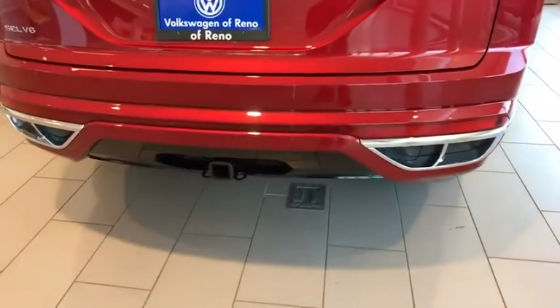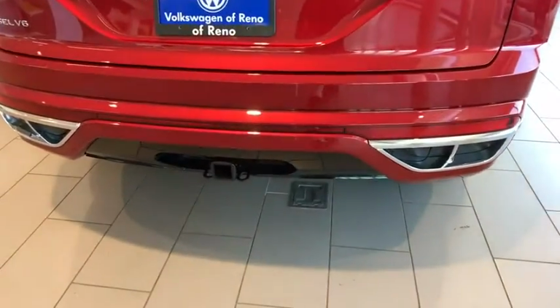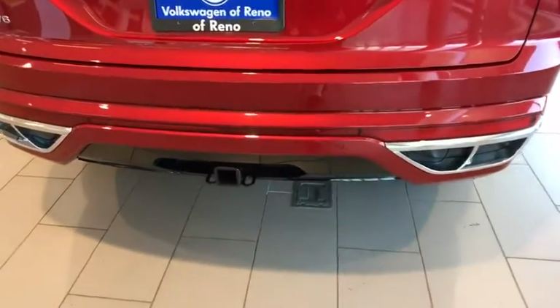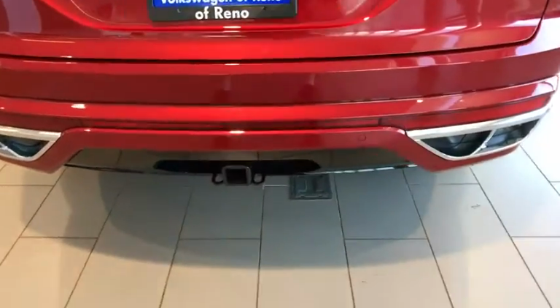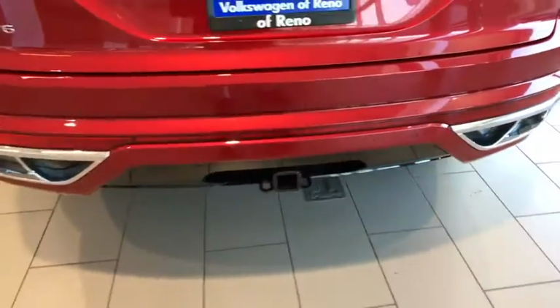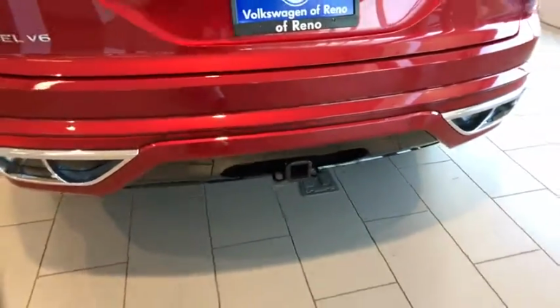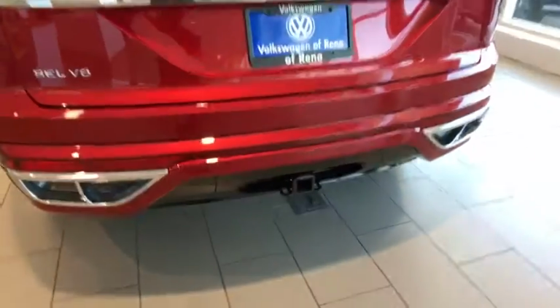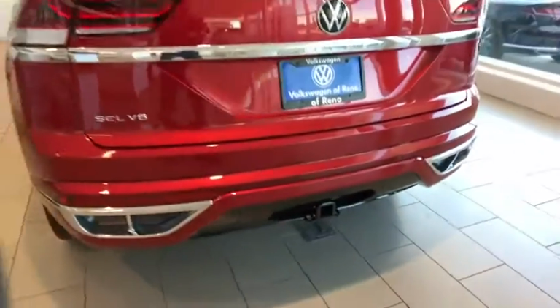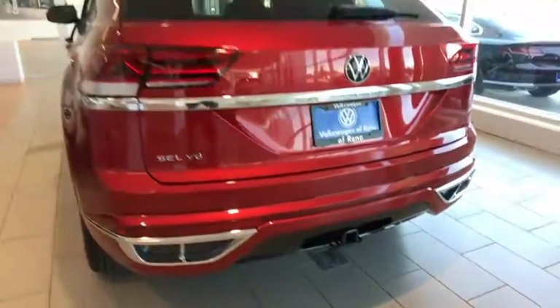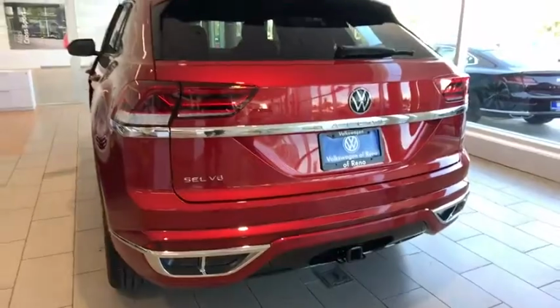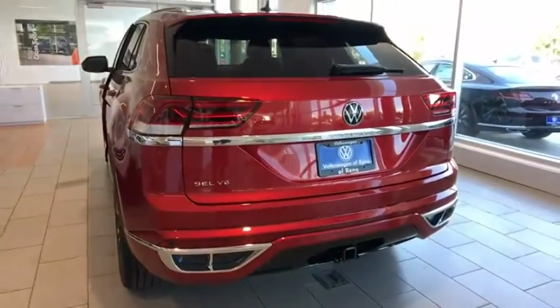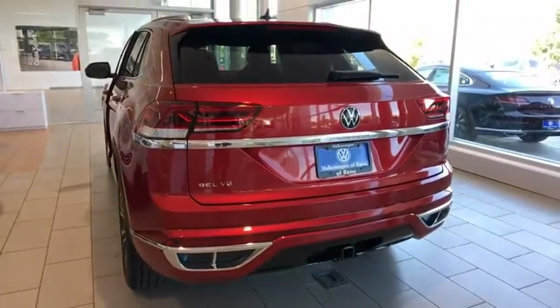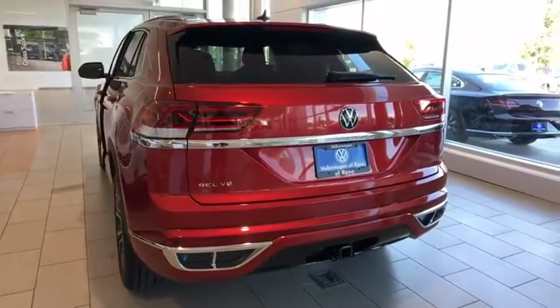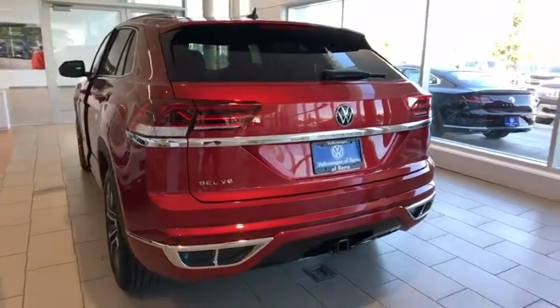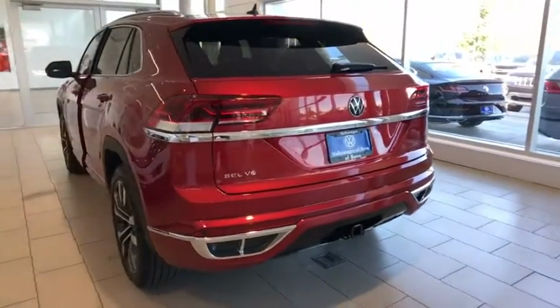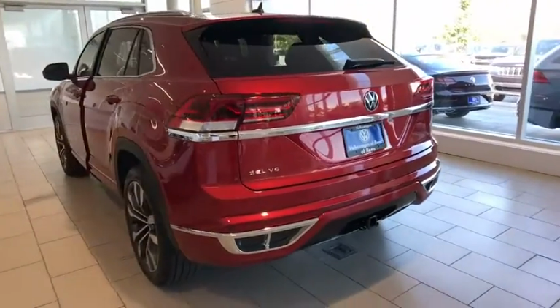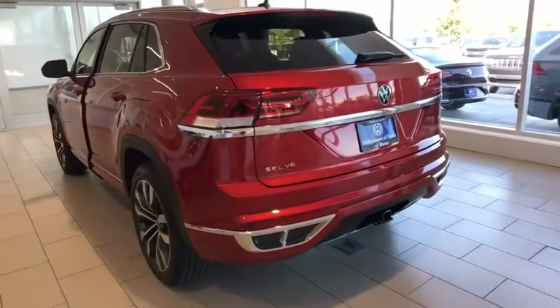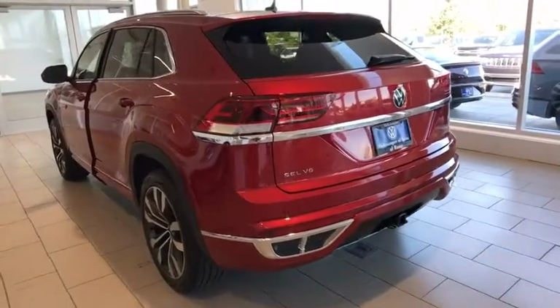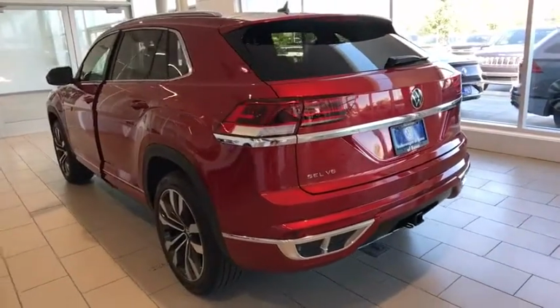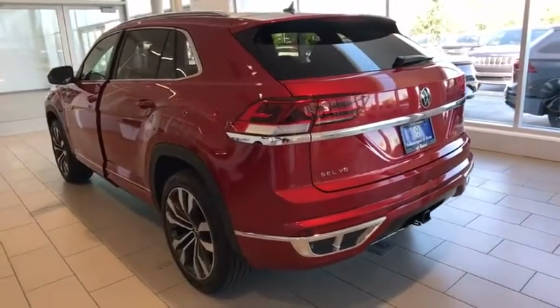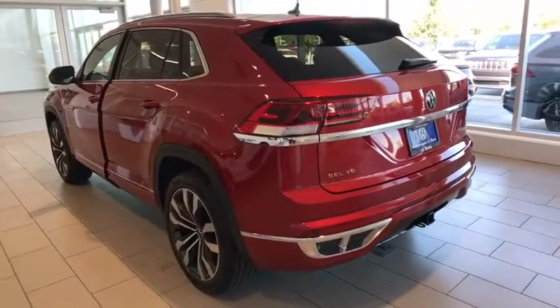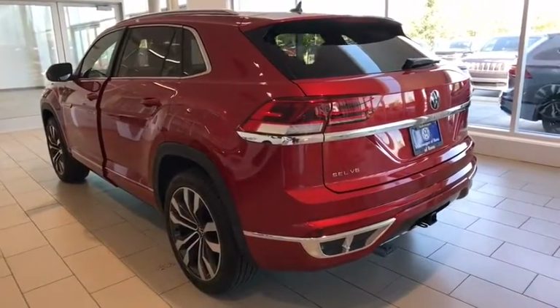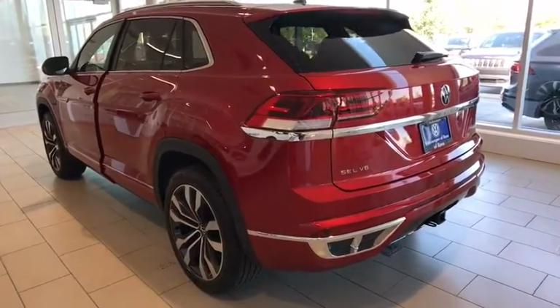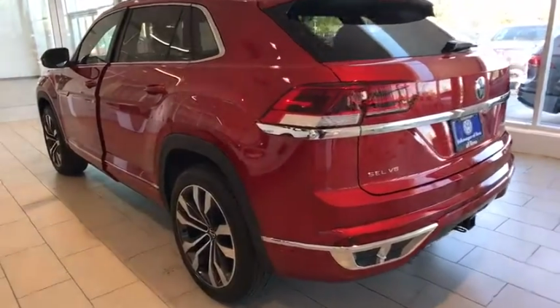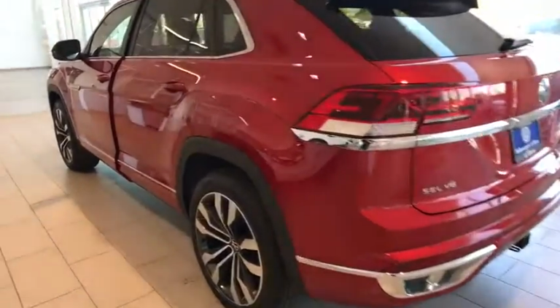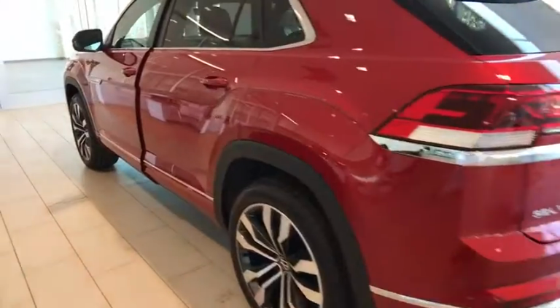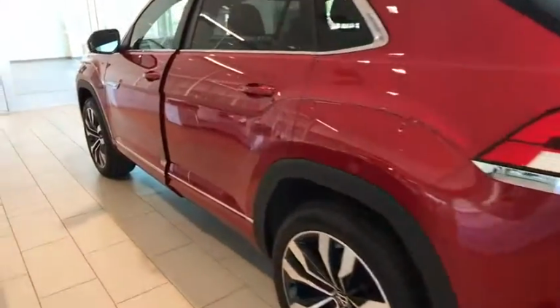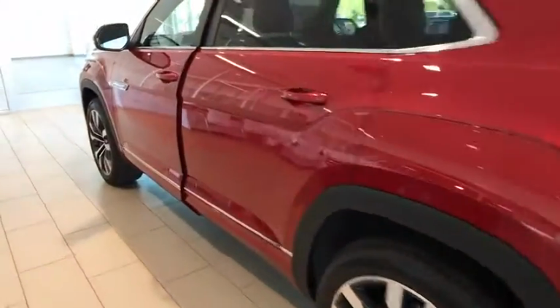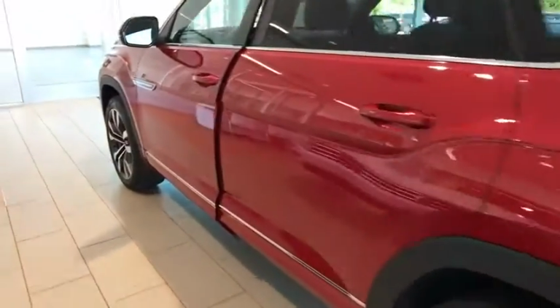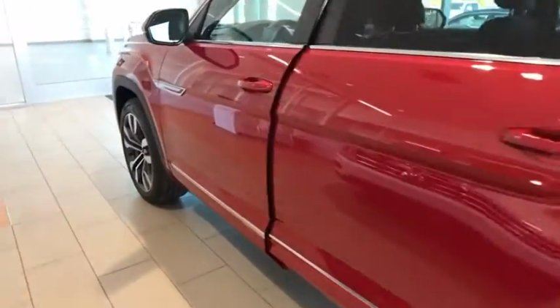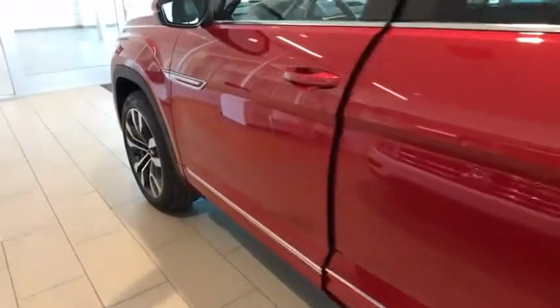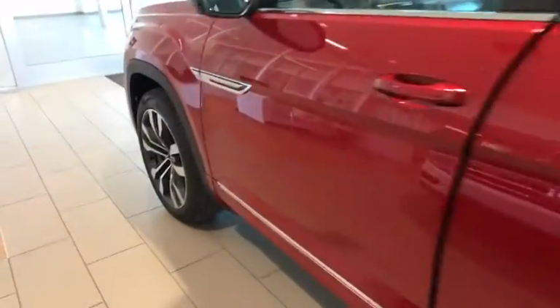Four-wheel disc brakes, aluminum wheels, ABS four-wheel, rear defrost, front-wheel drive, auto-off headlights, universal garage door opener, AM-FM stereo radio.